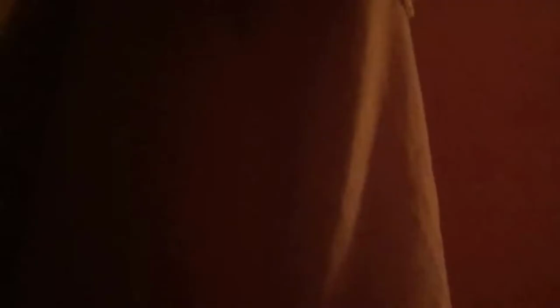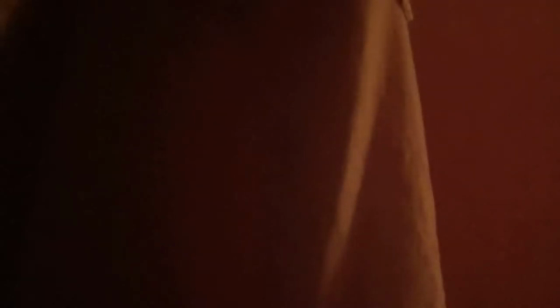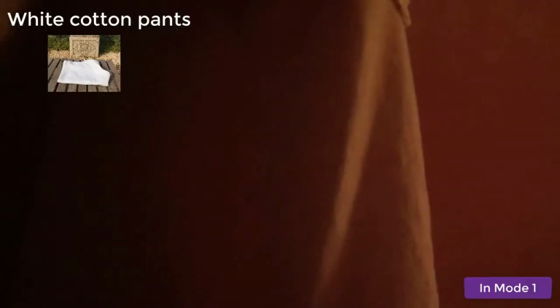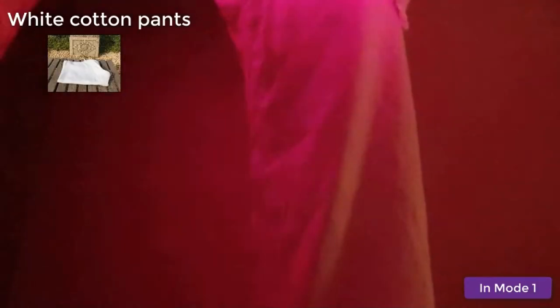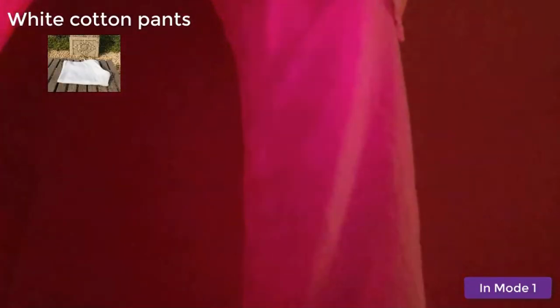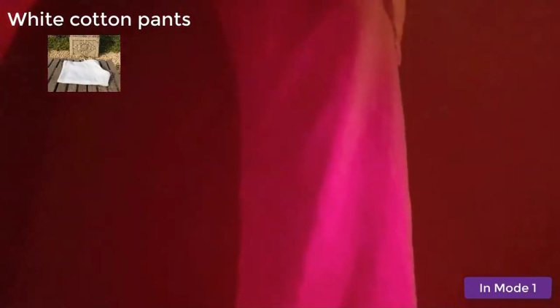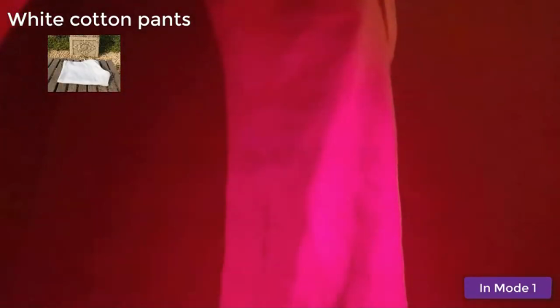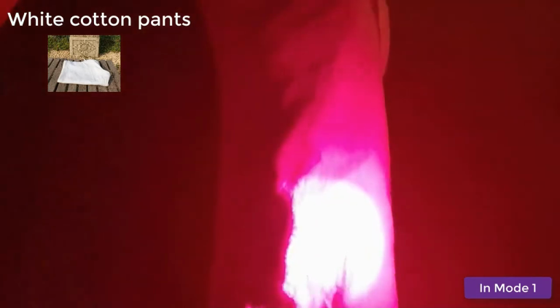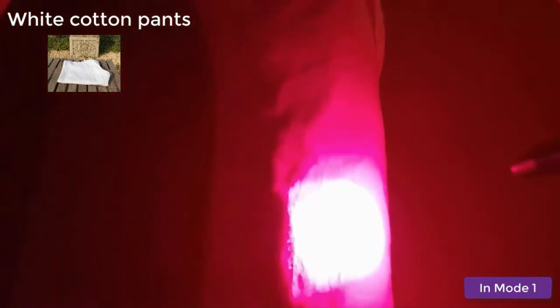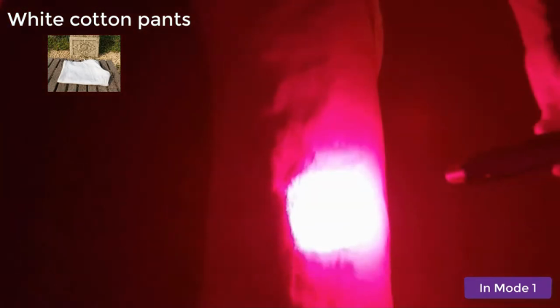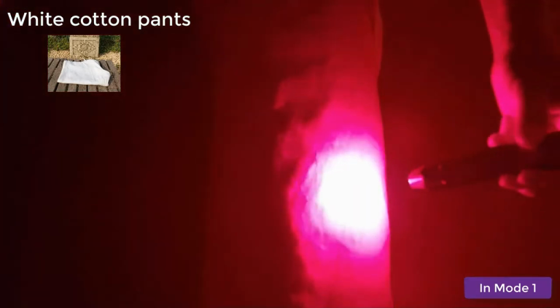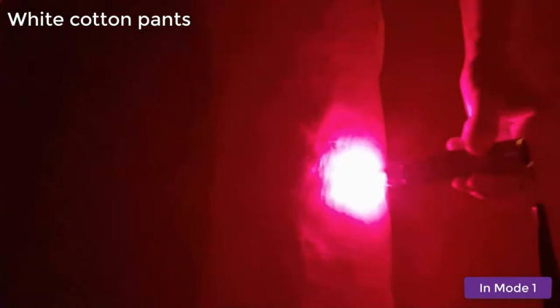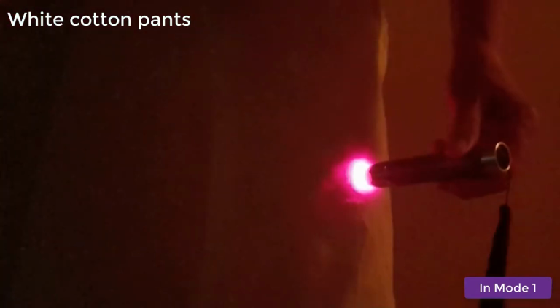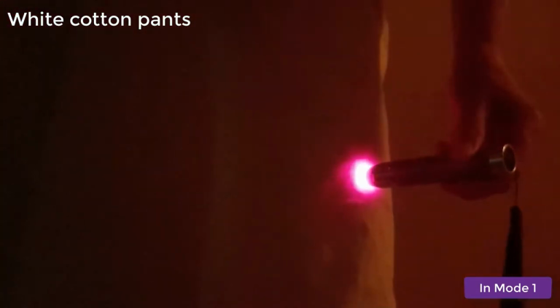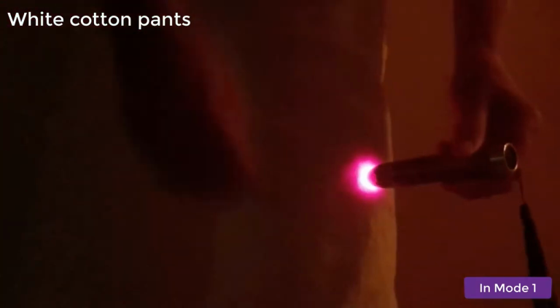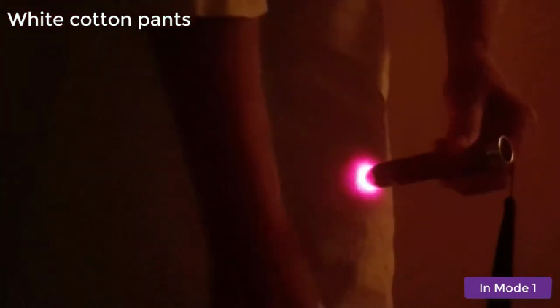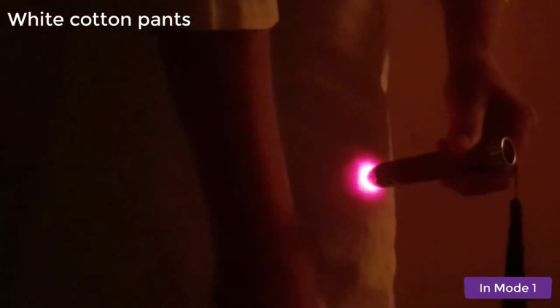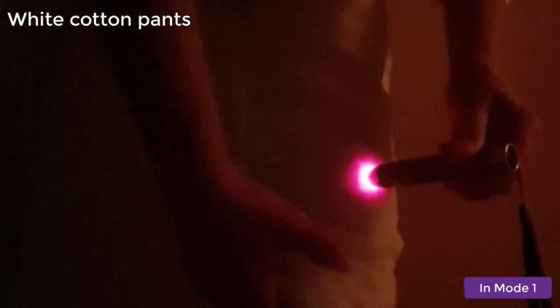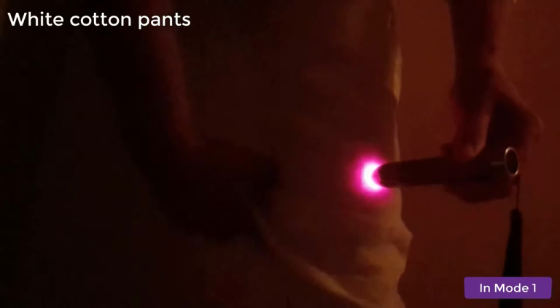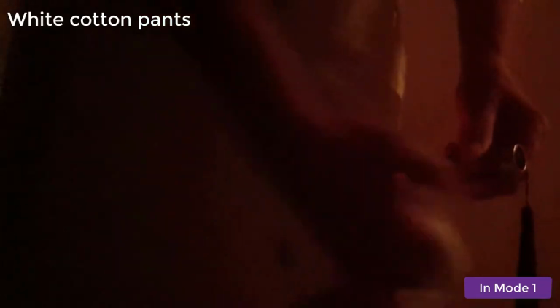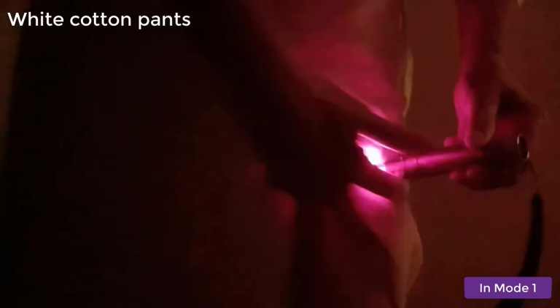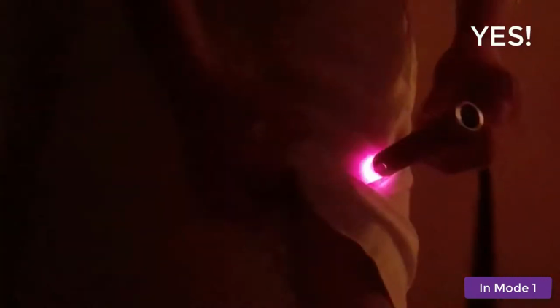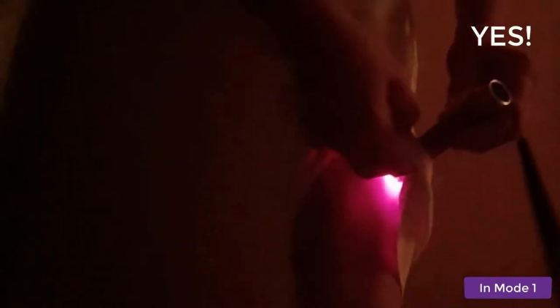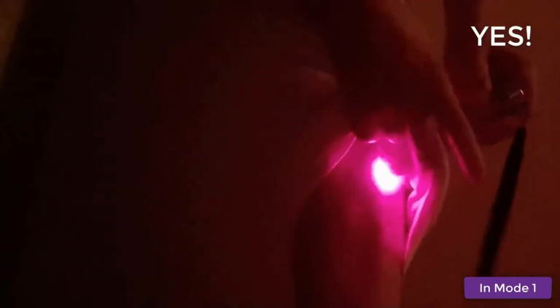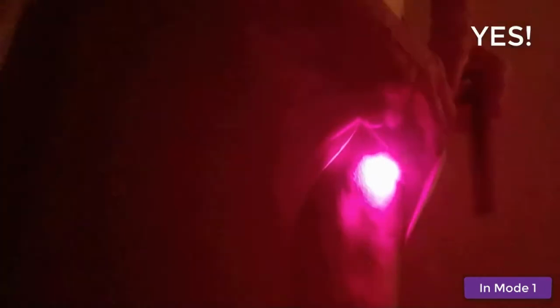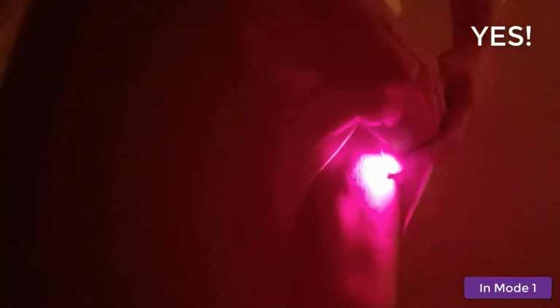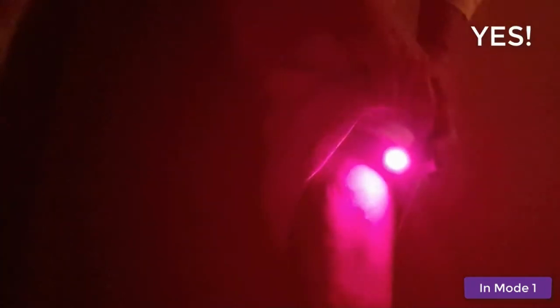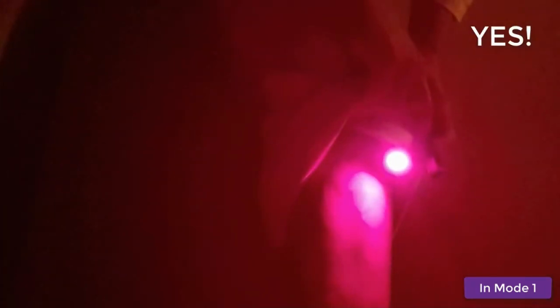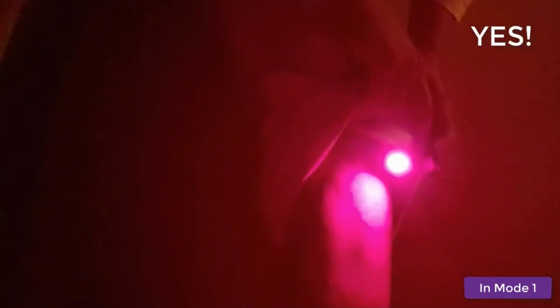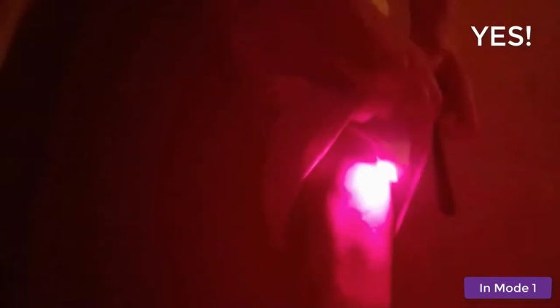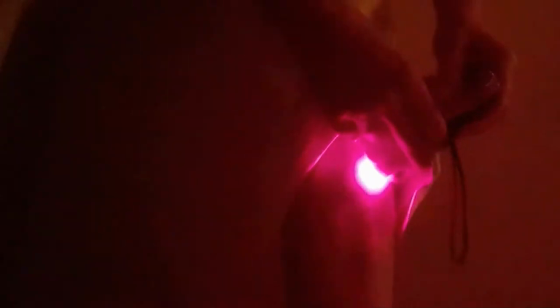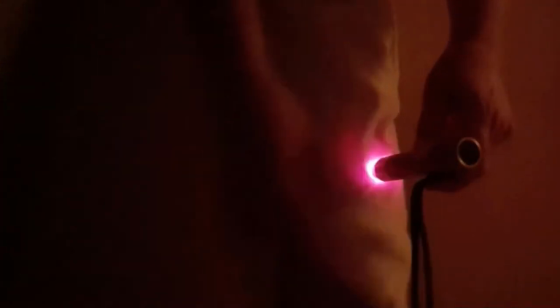First we have the white cotton pants that I'm wearing today. I'm using the light in mode 1 — in other words, 200 milliwatts of strength. And as you can see, yes, the light shines through the white cloth.